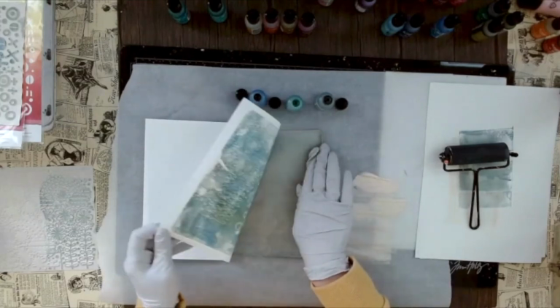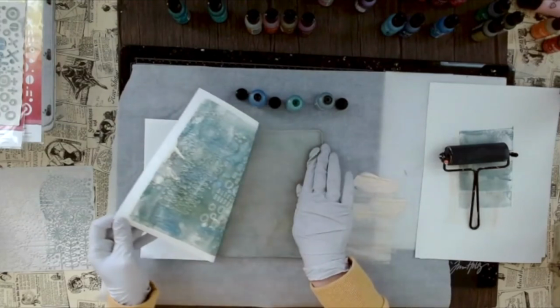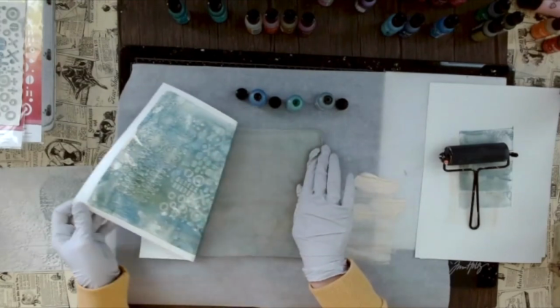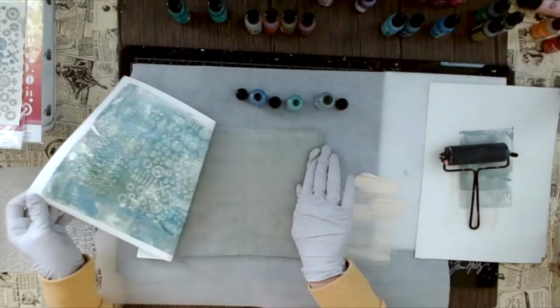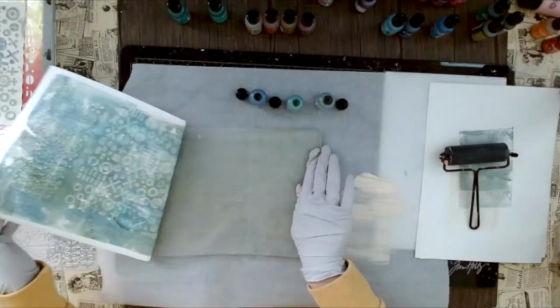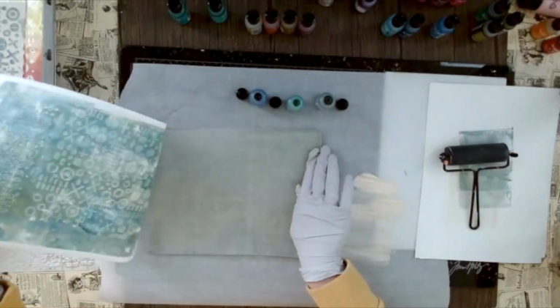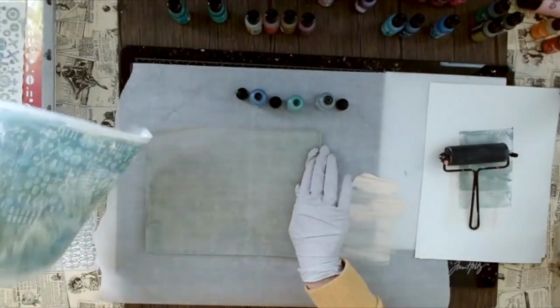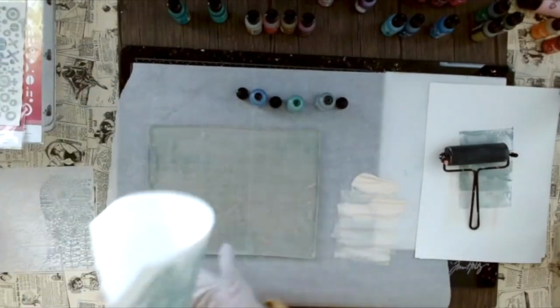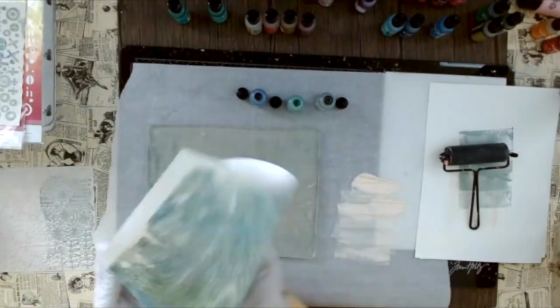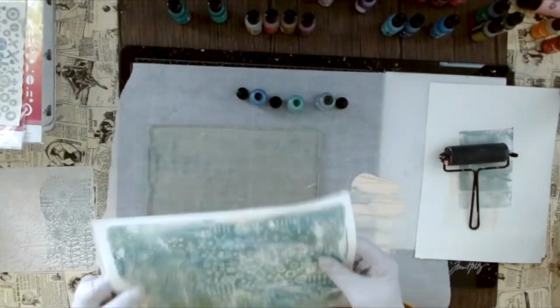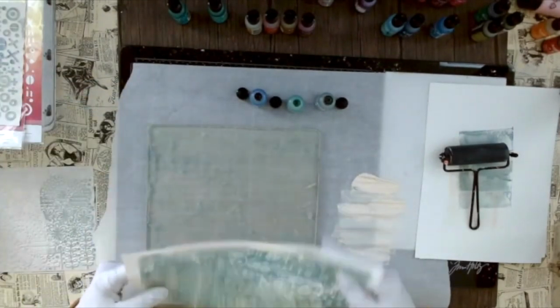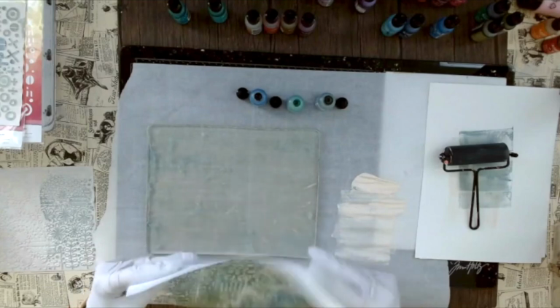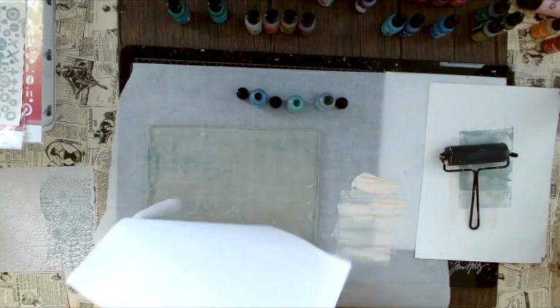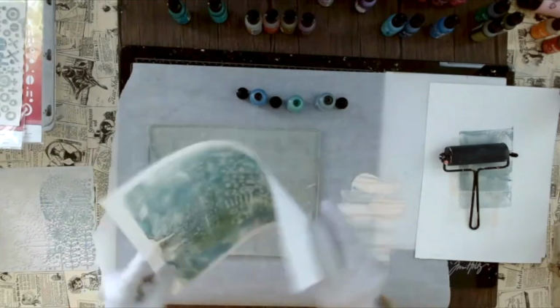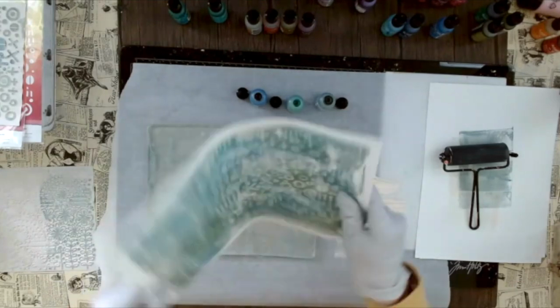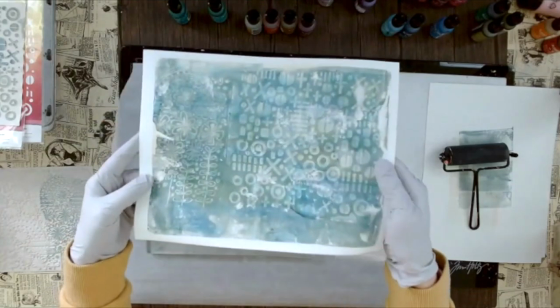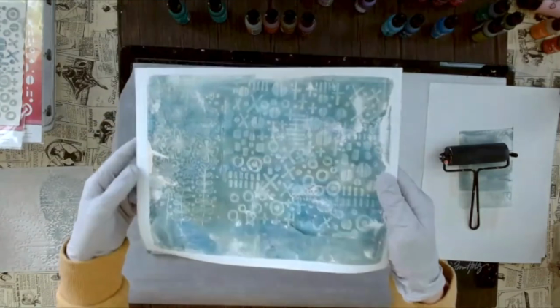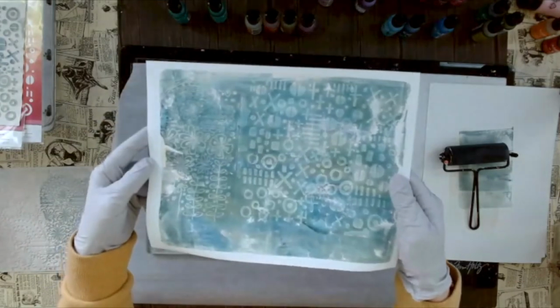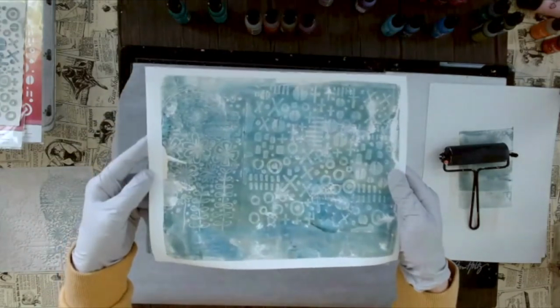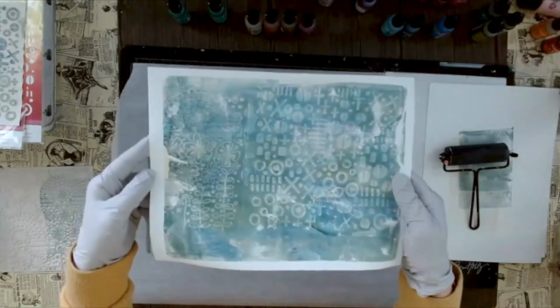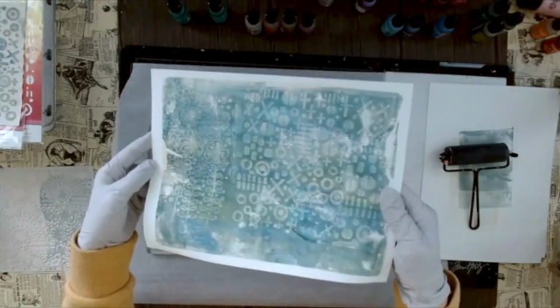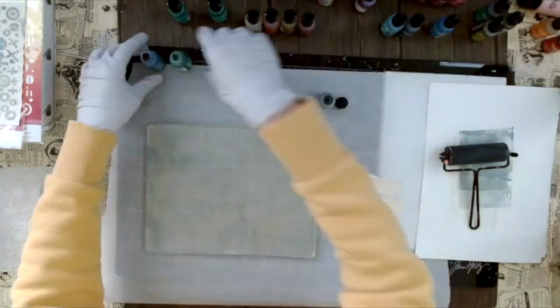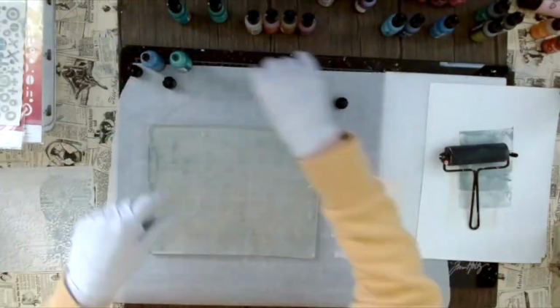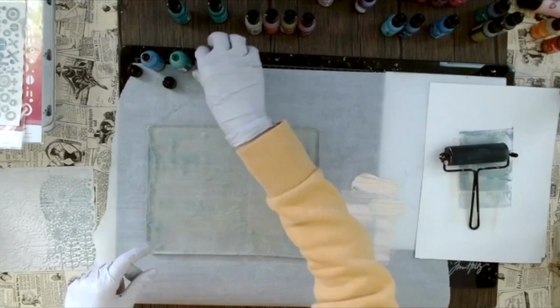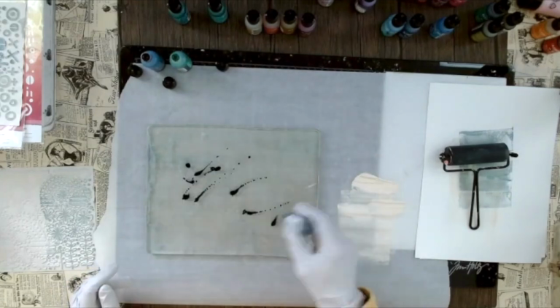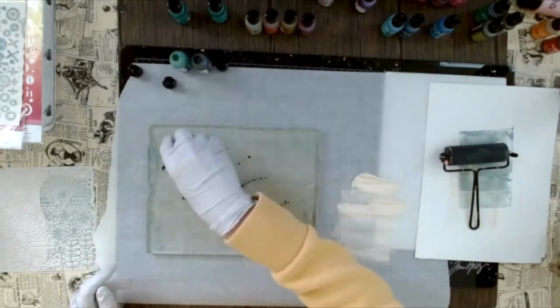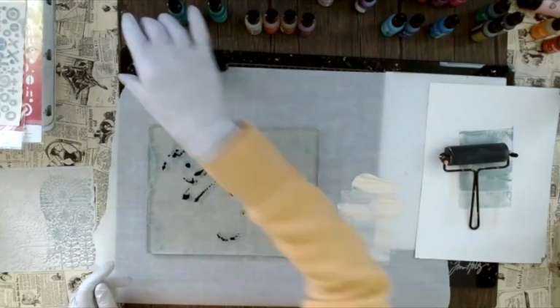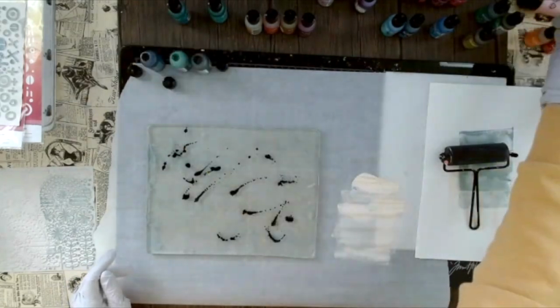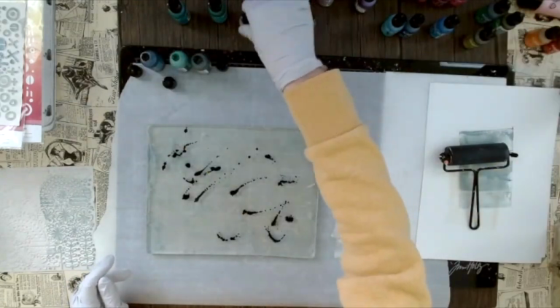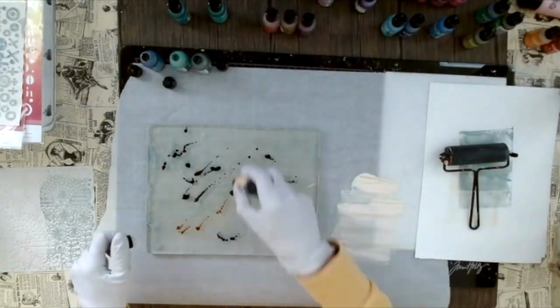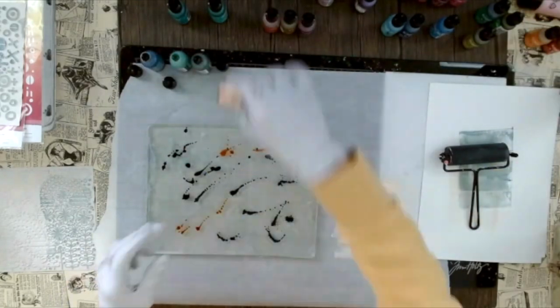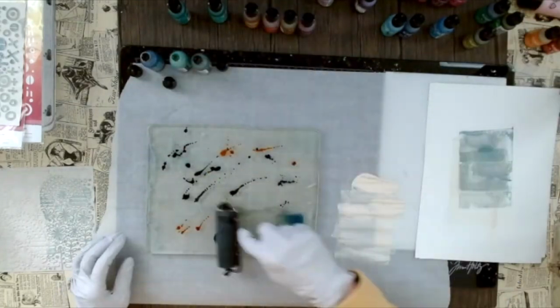With the gloves on, I need something to smooth the paper without the gloves sticking to it — and here you have the first print! I just think it's such a great idea combining alcohol ink with these plates.